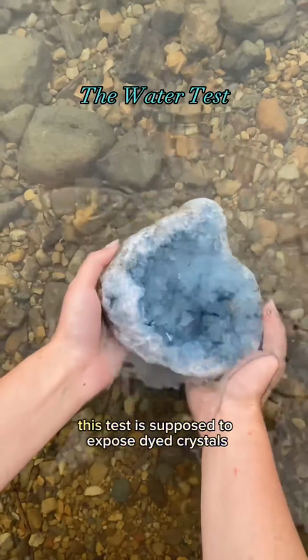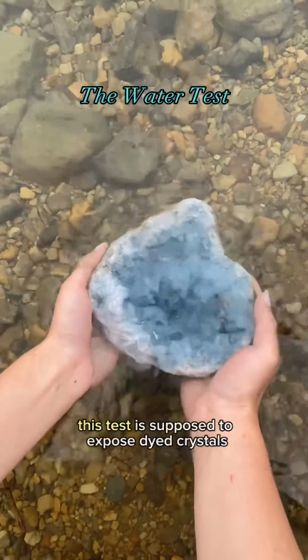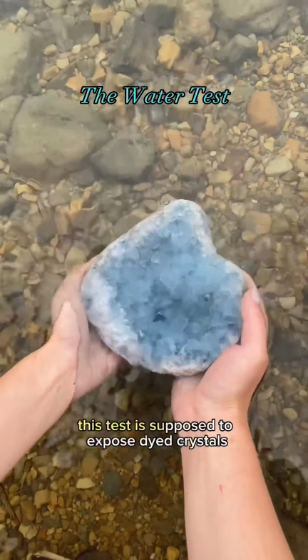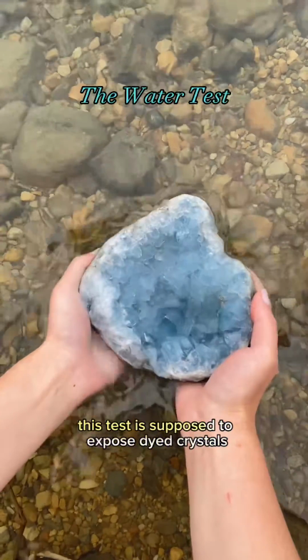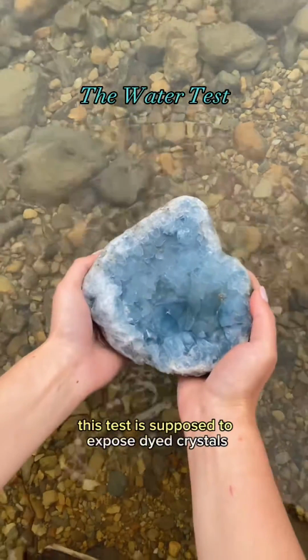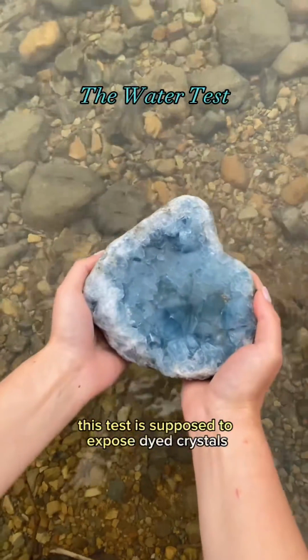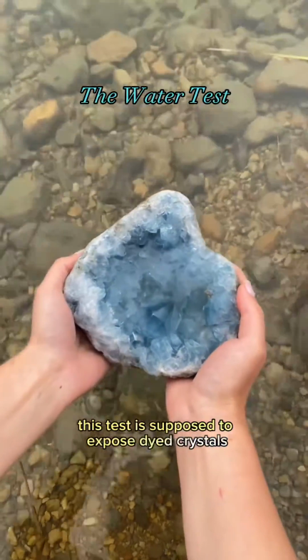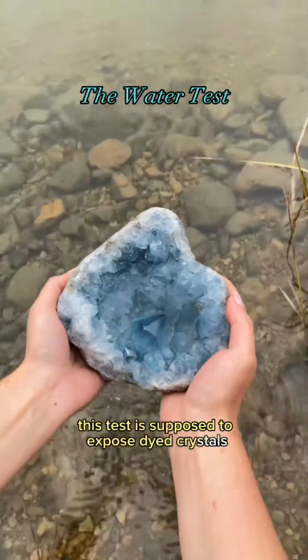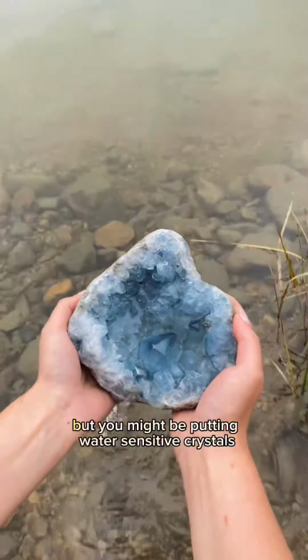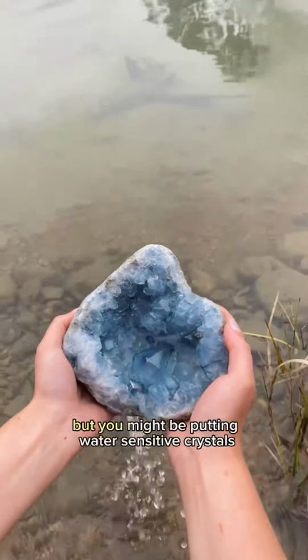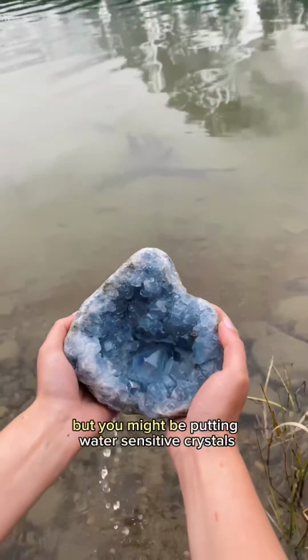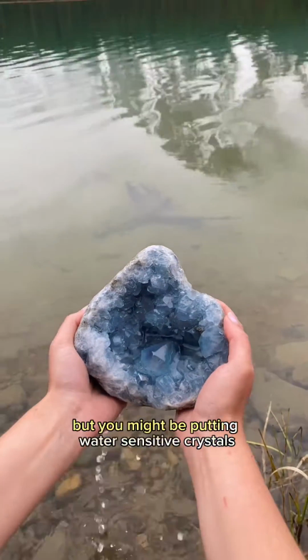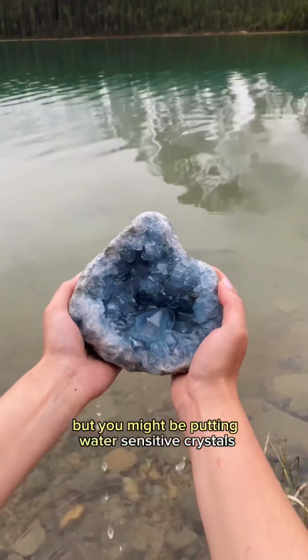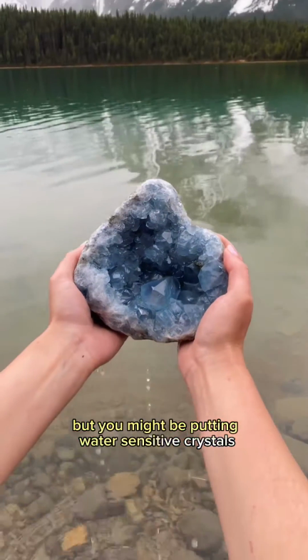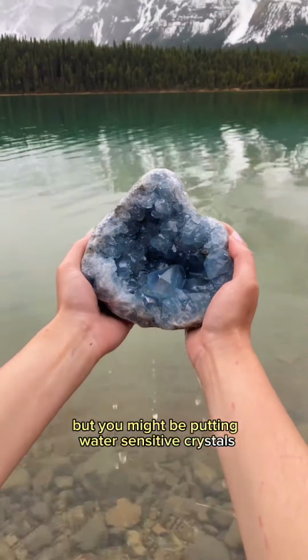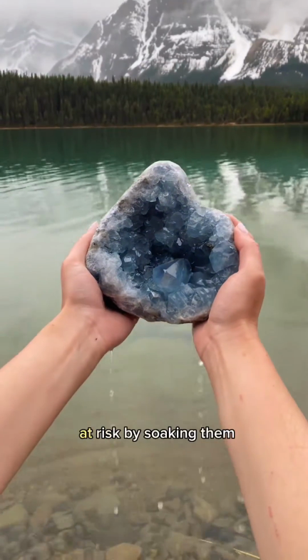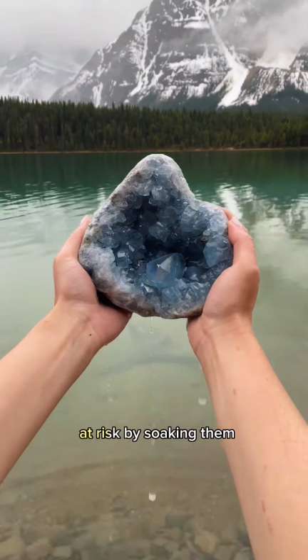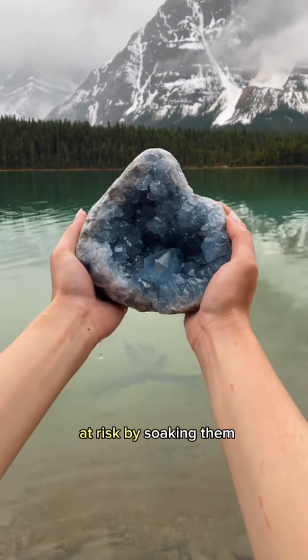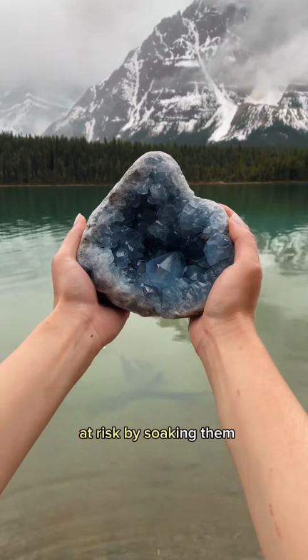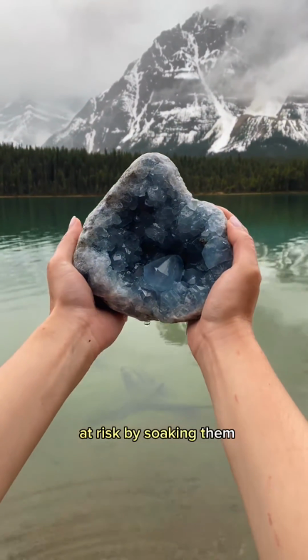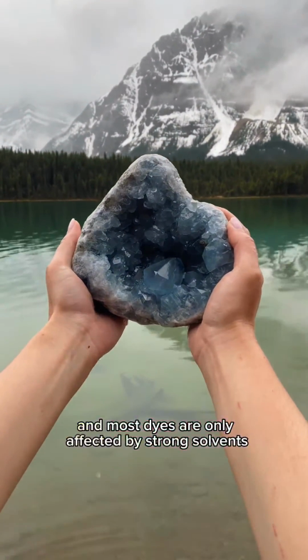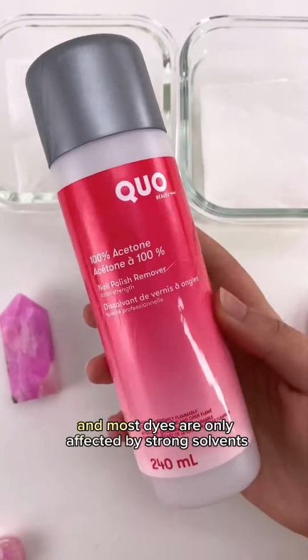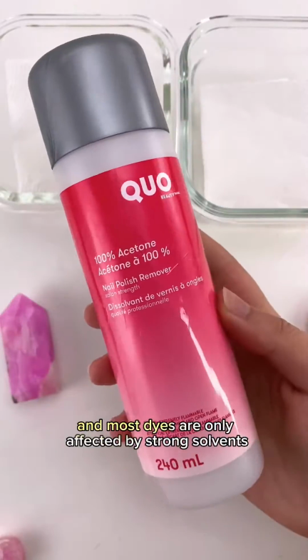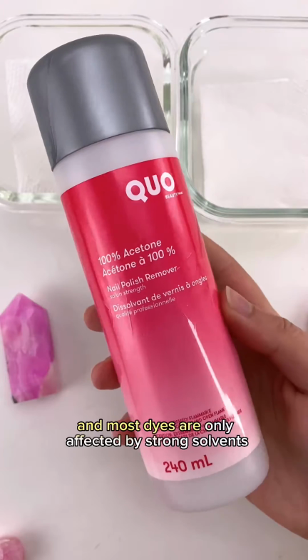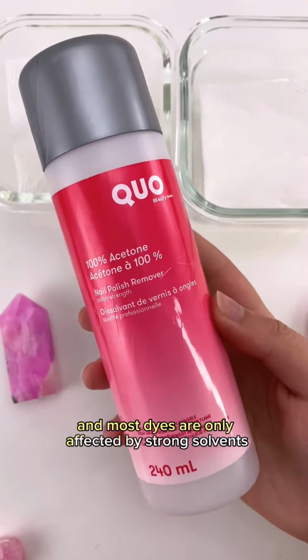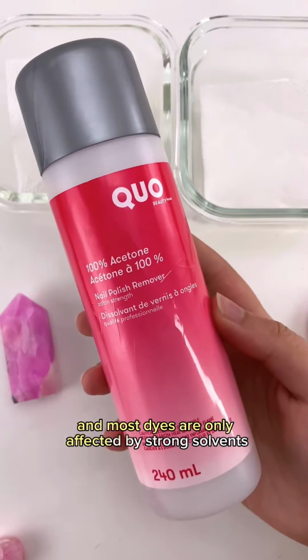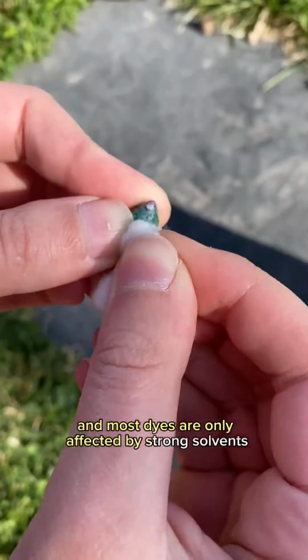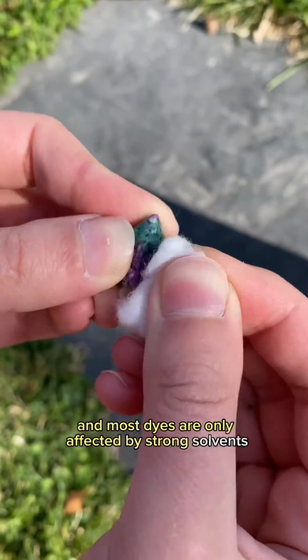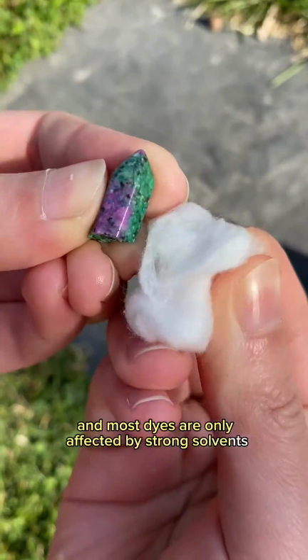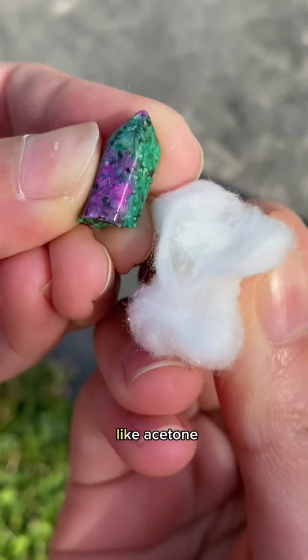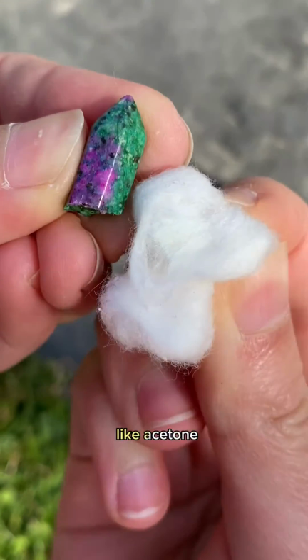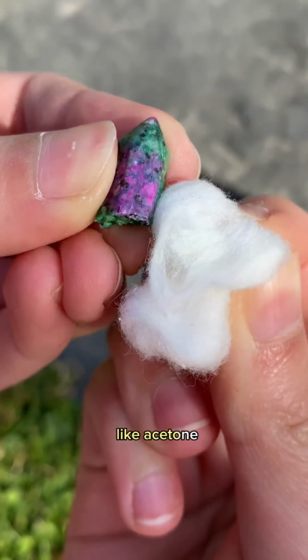The water test is supposed to expose dyed crystals, but you might be putting water-sensitive crystals at risk by soaking them. And most dyes are only affected by strong solvents like acetone.